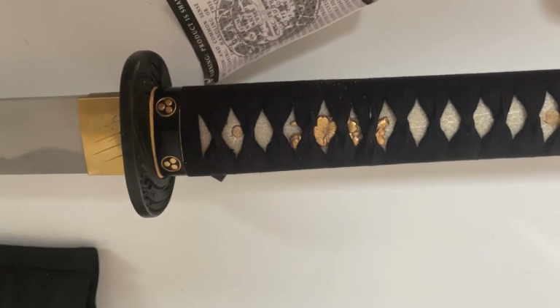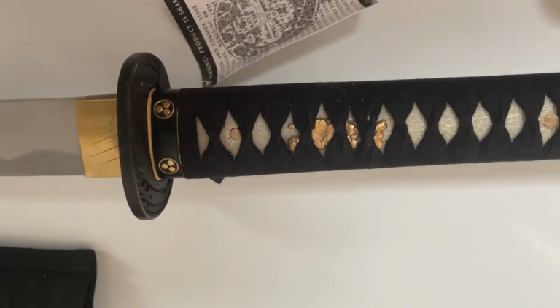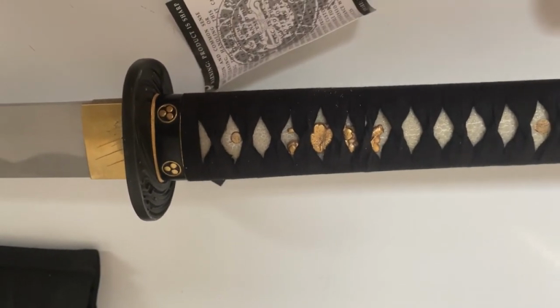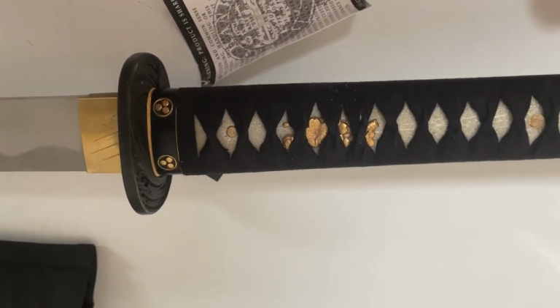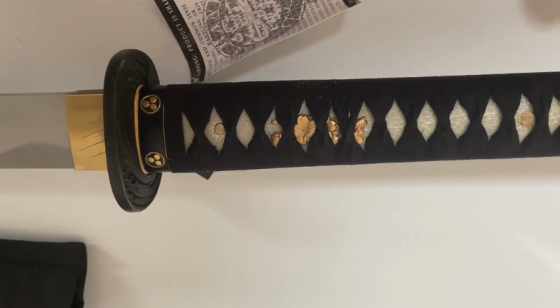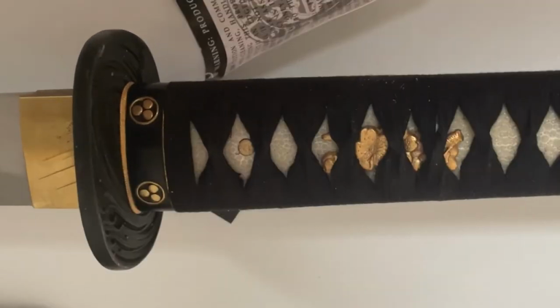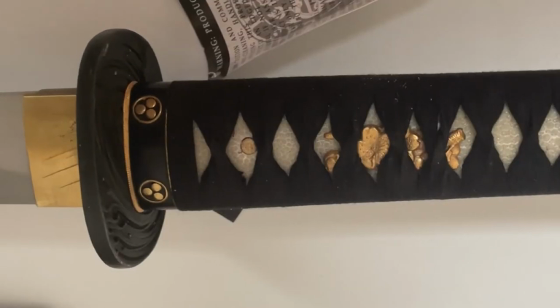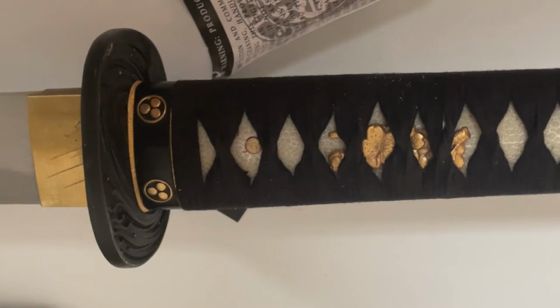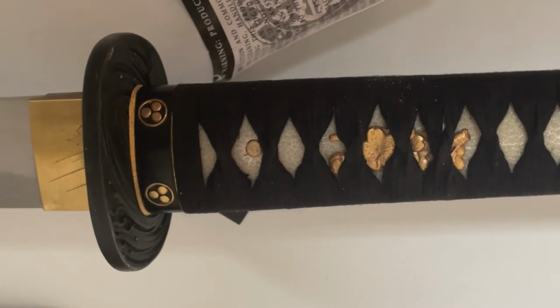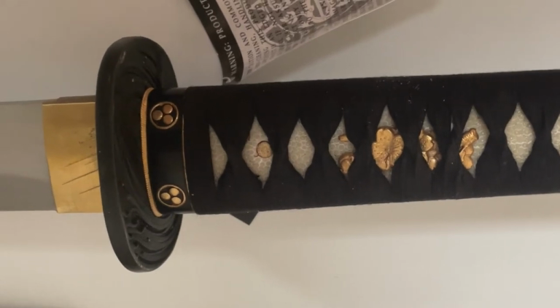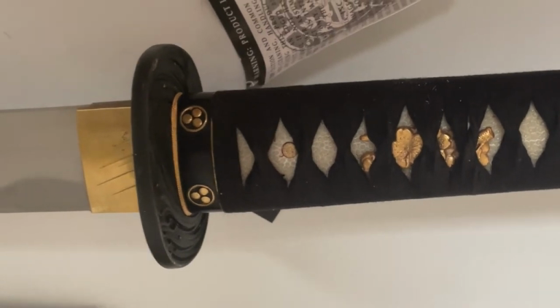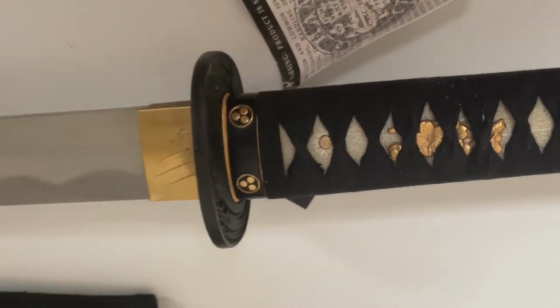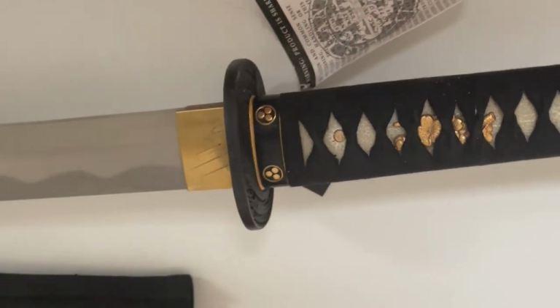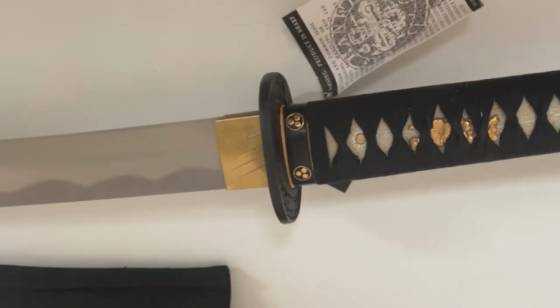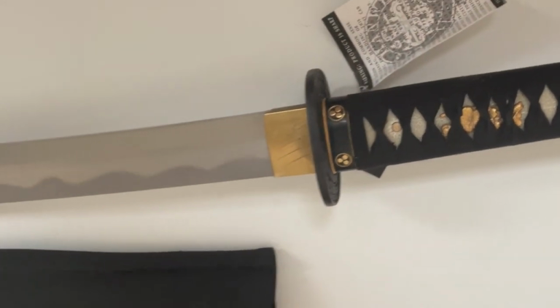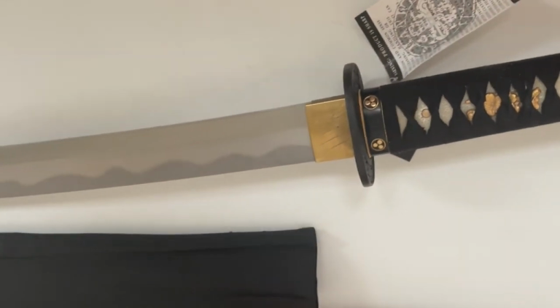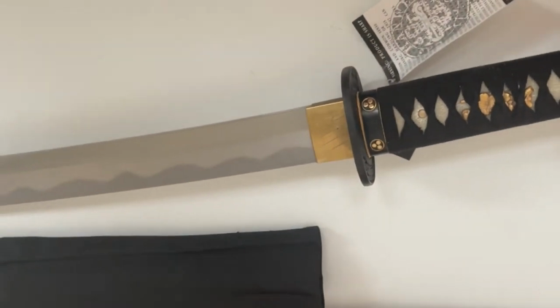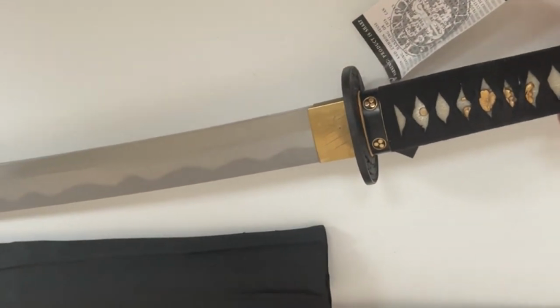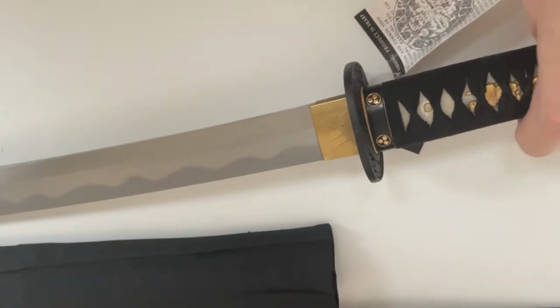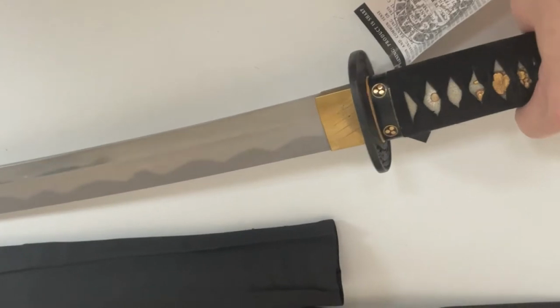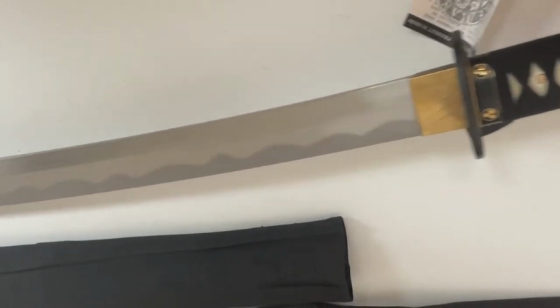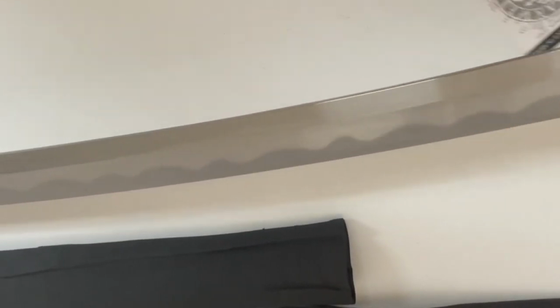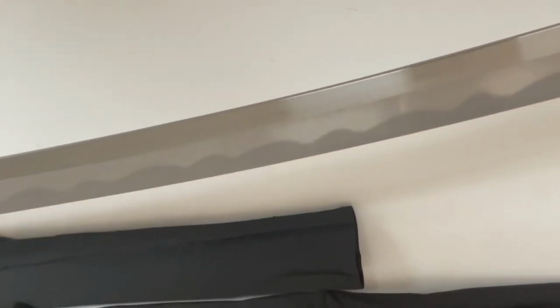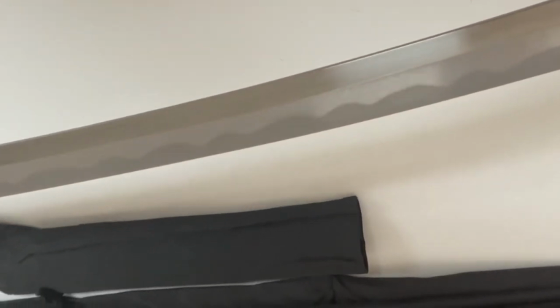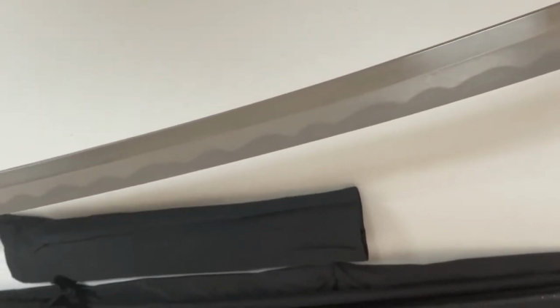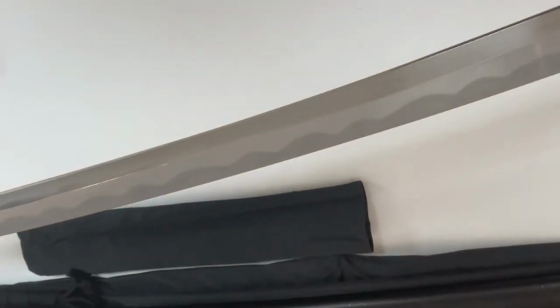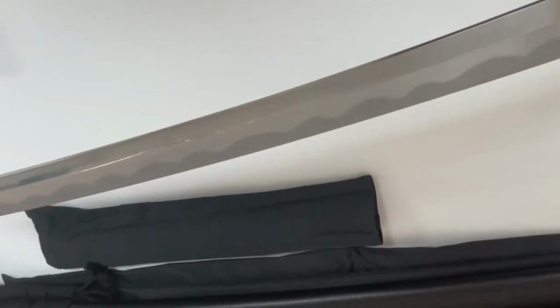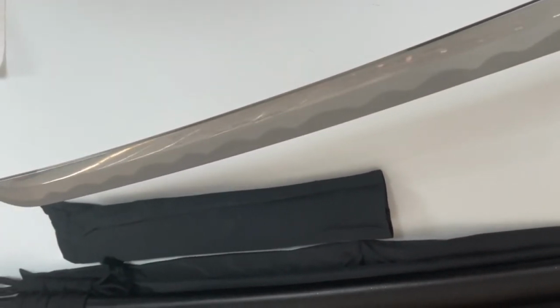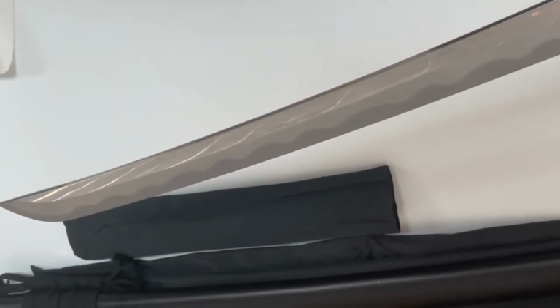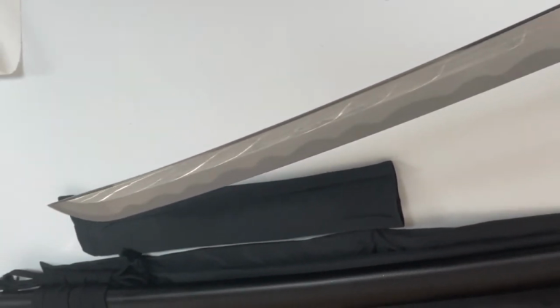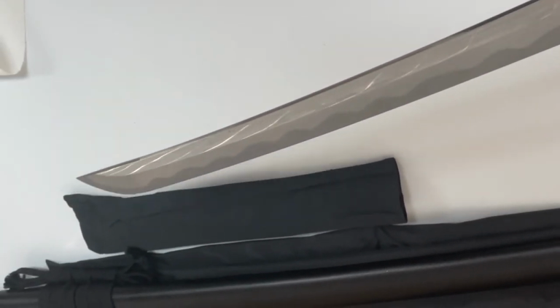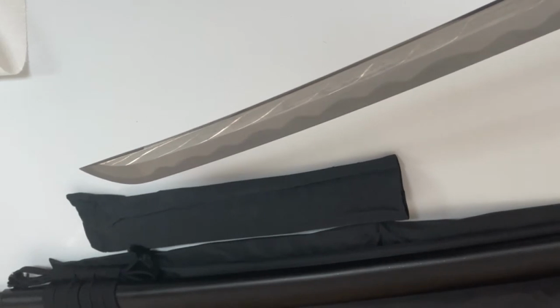And that's the custom hardware — pretty neat. Real Hamon. Spring steel, 5160 I believe, or something like that. Yeah, I think it's 5160.